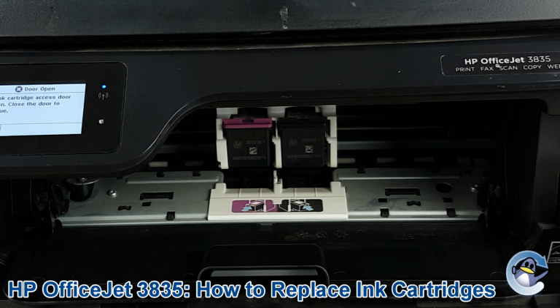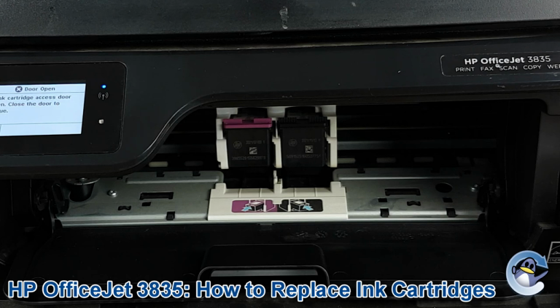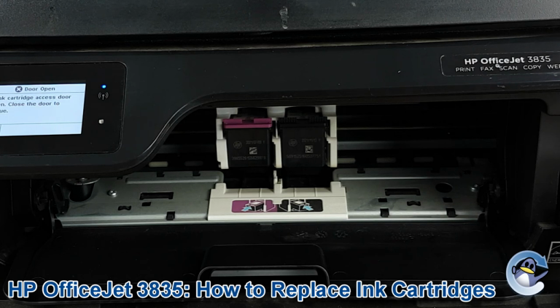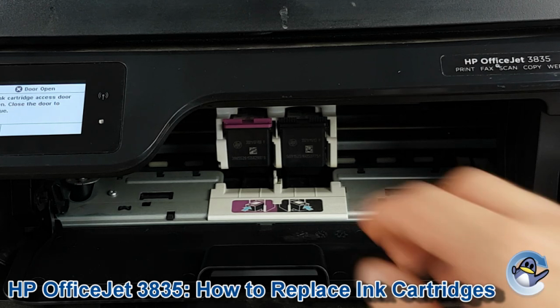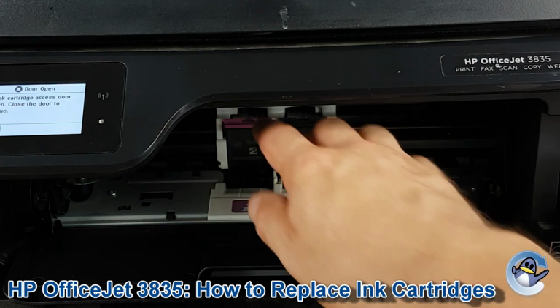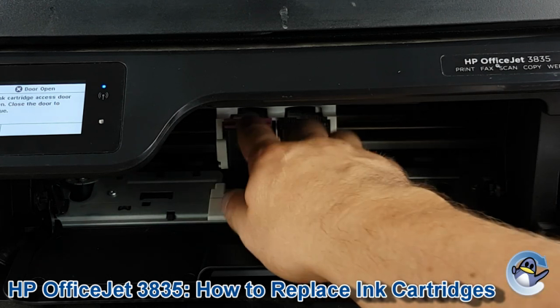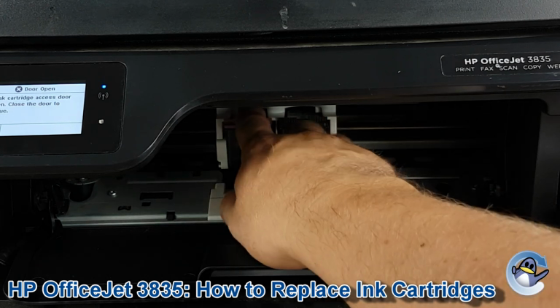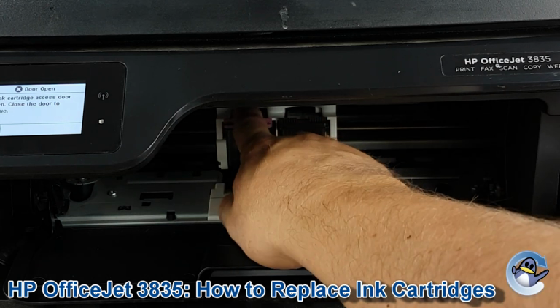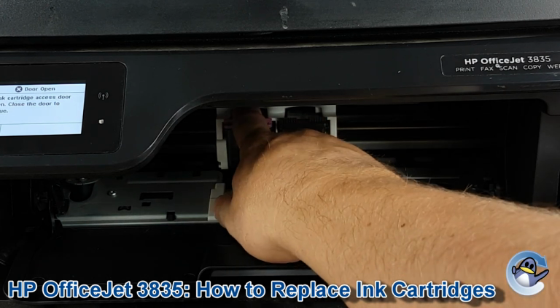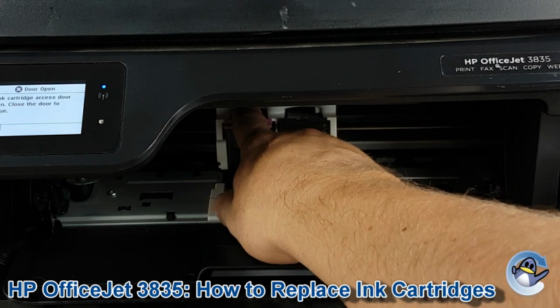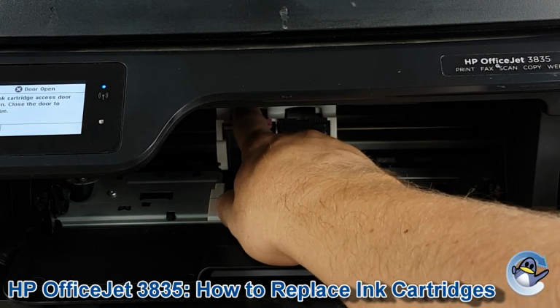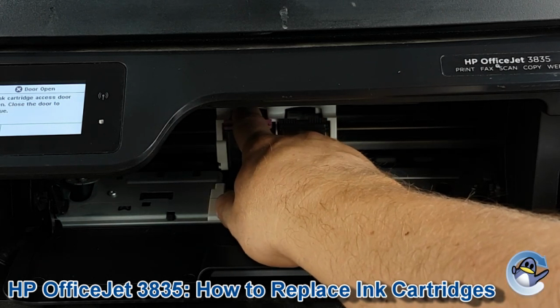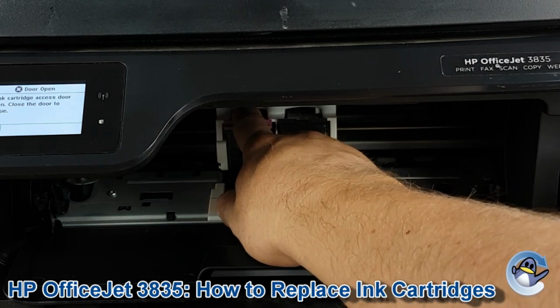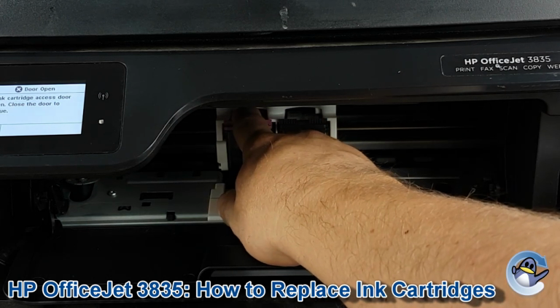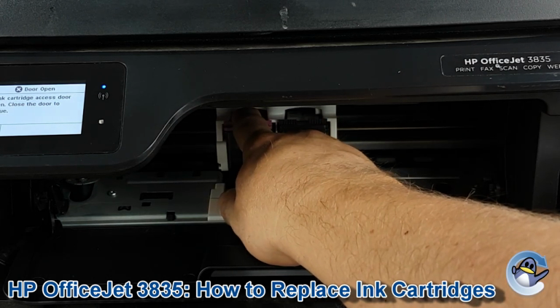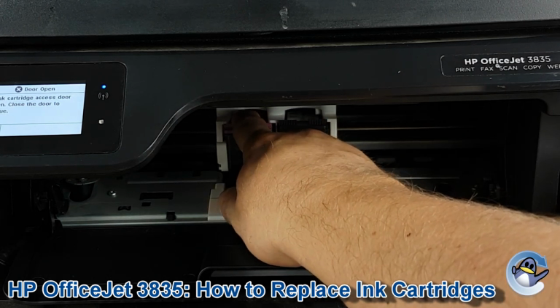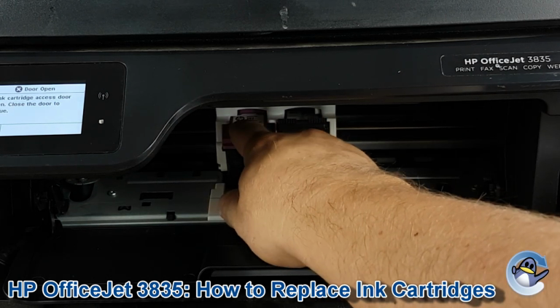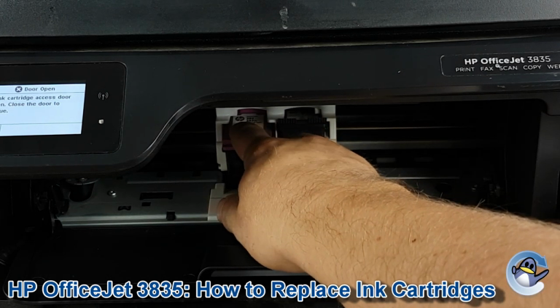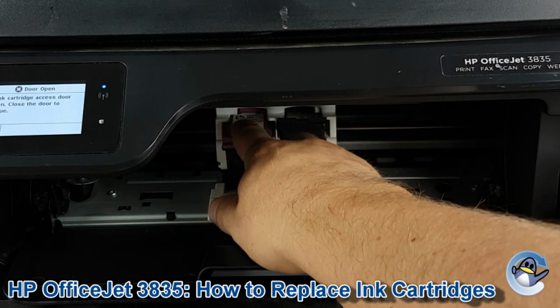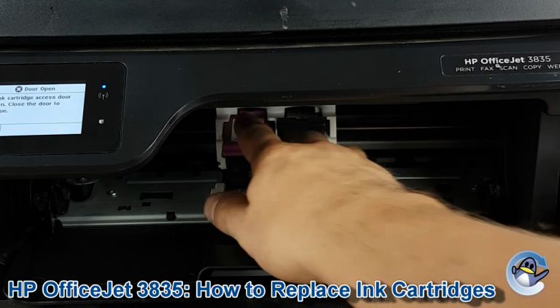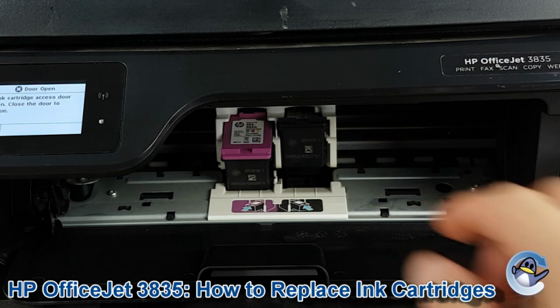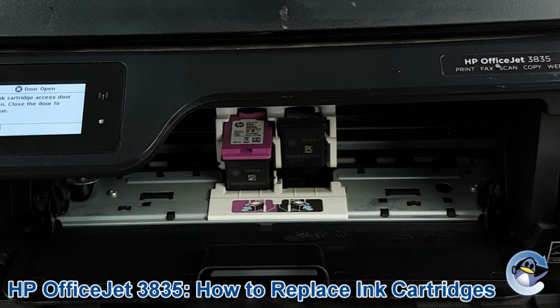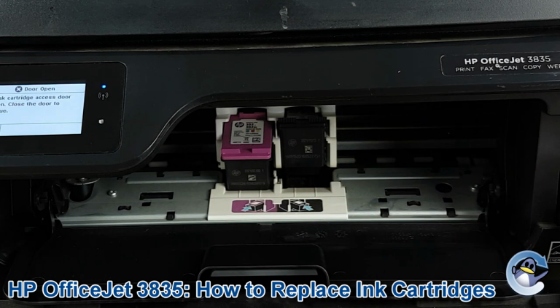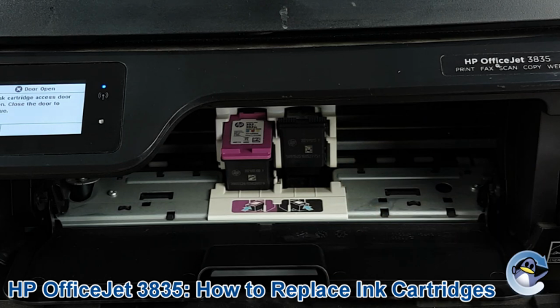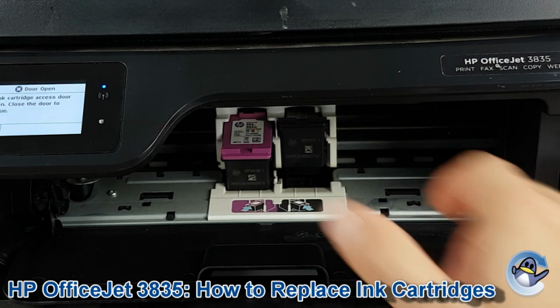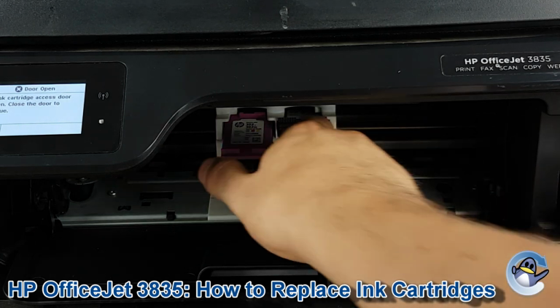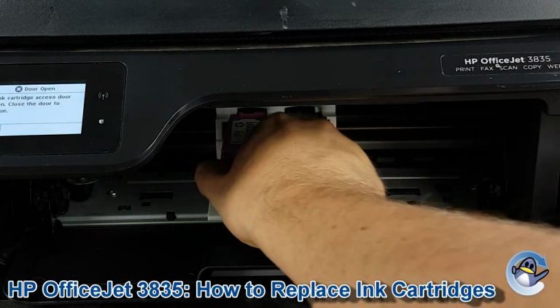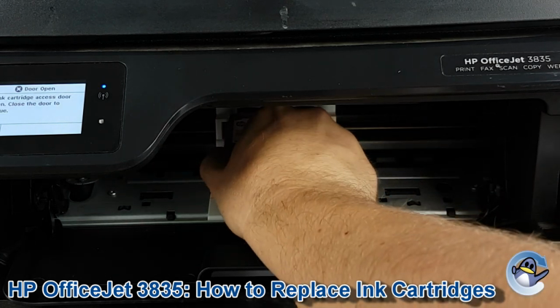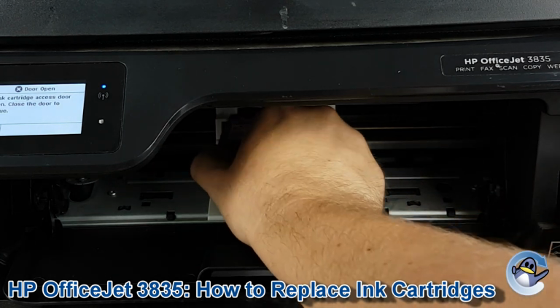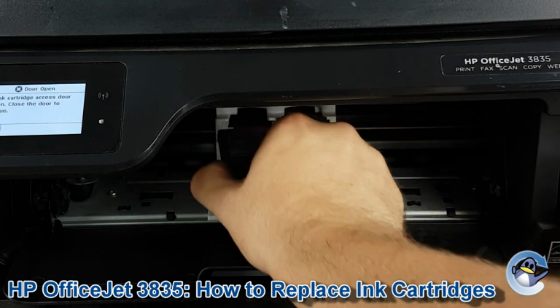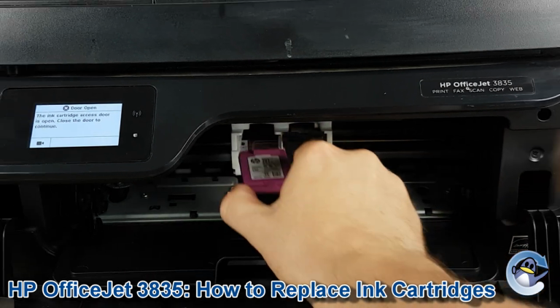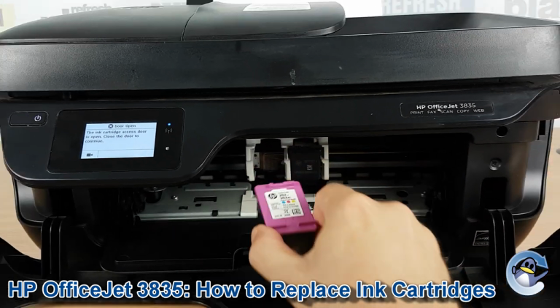Lean in and press down on whichever cartridge you need to replace, and you'll hear a click as the cartridge comes loose. You can then remove the cartridge.